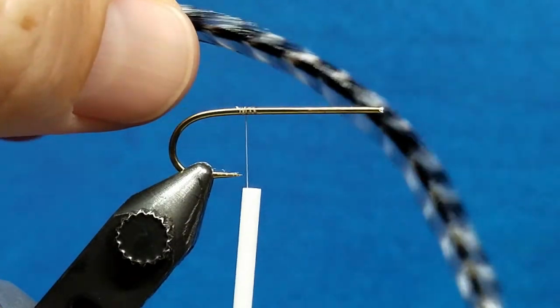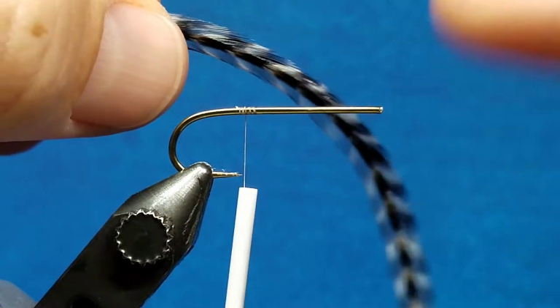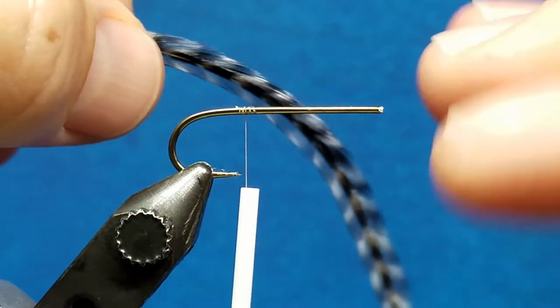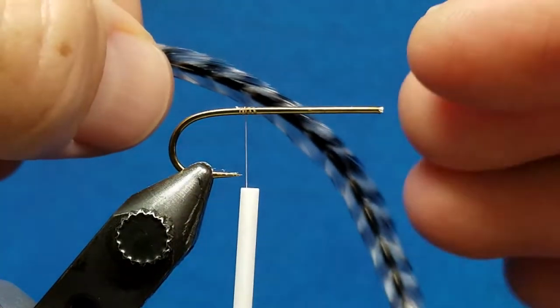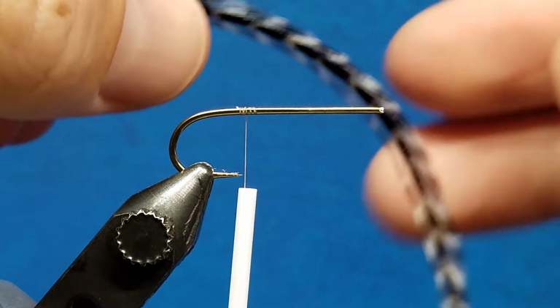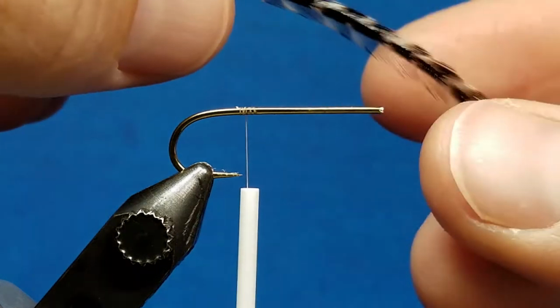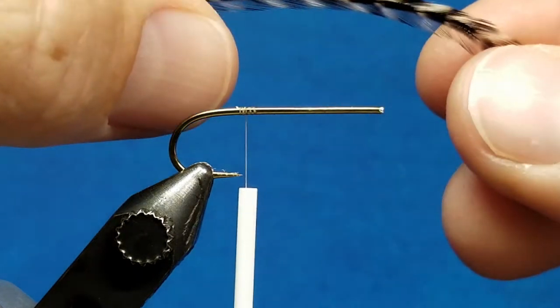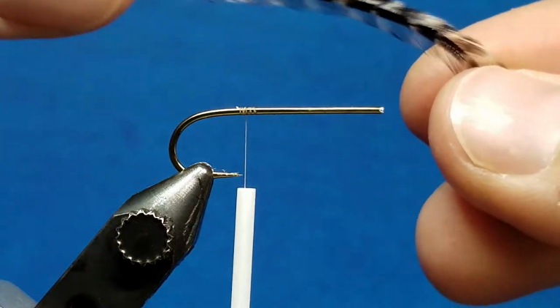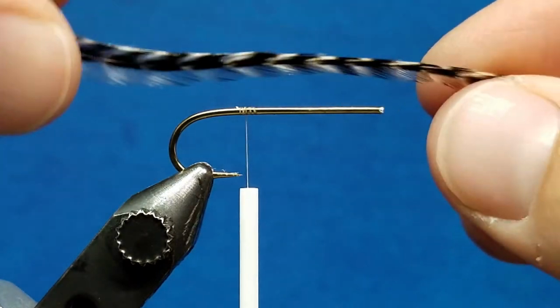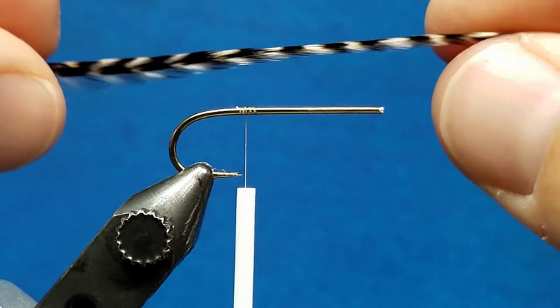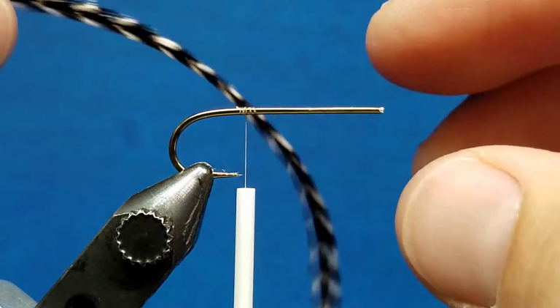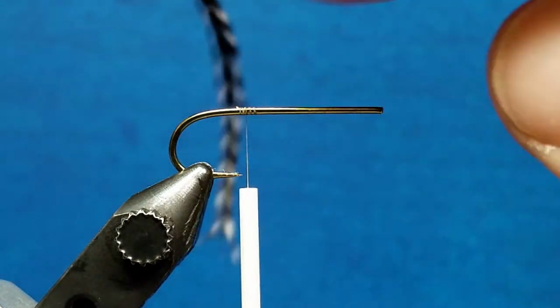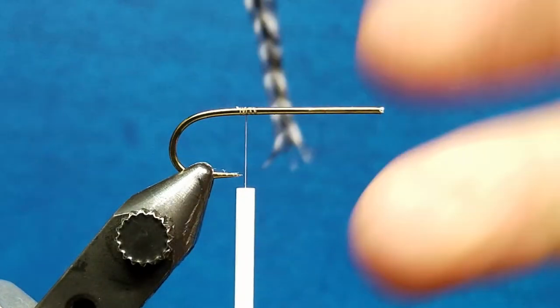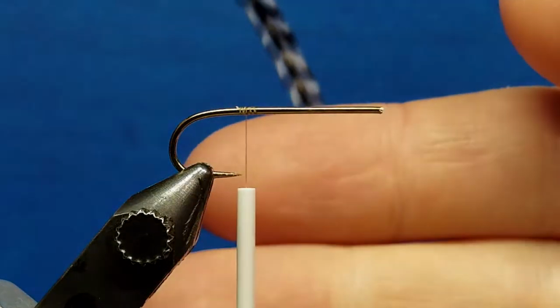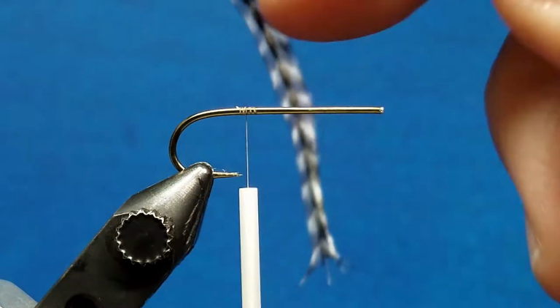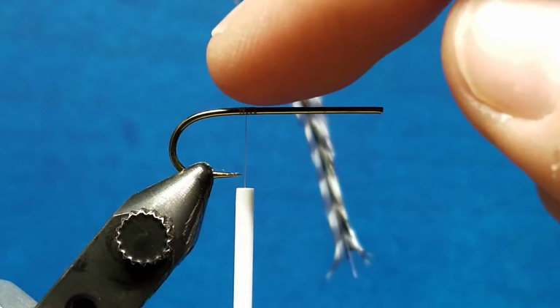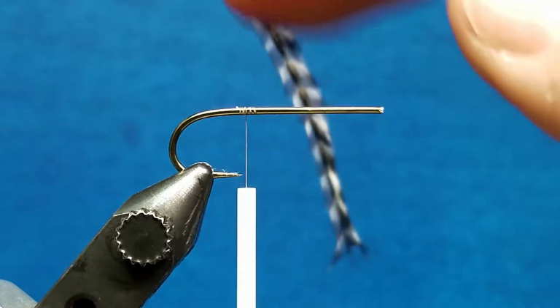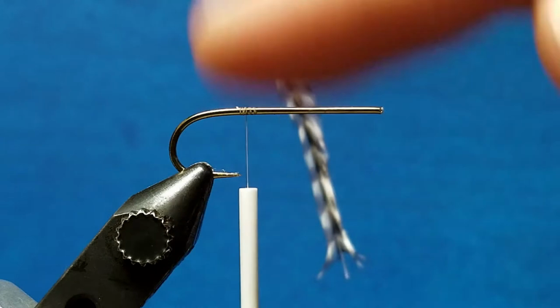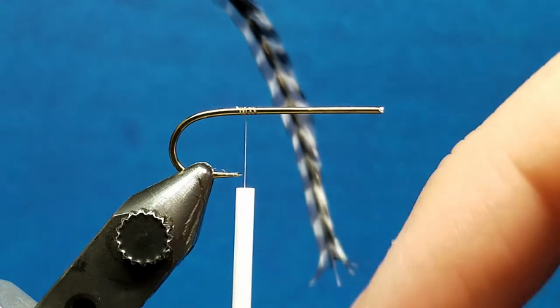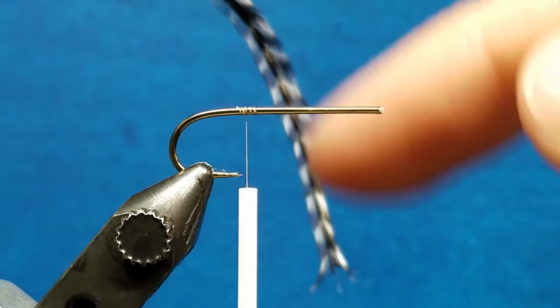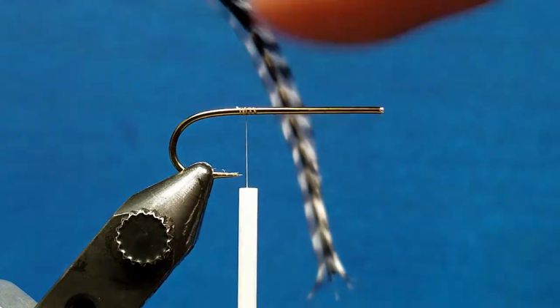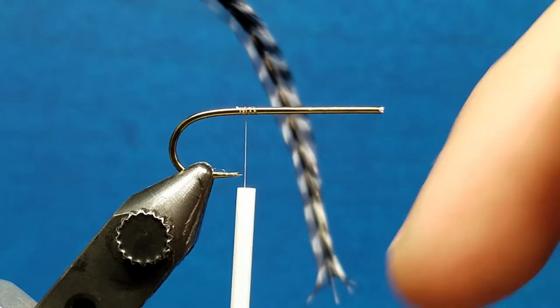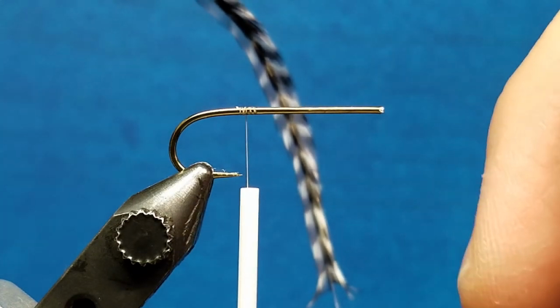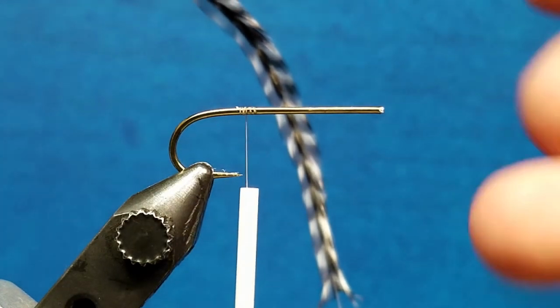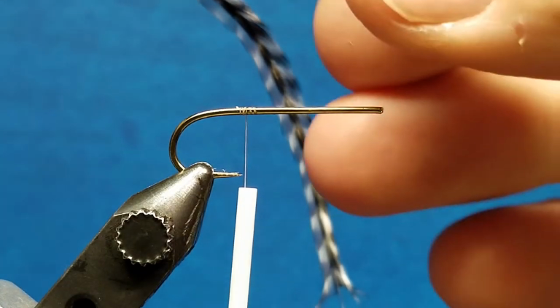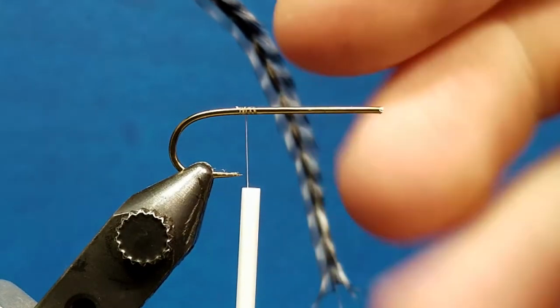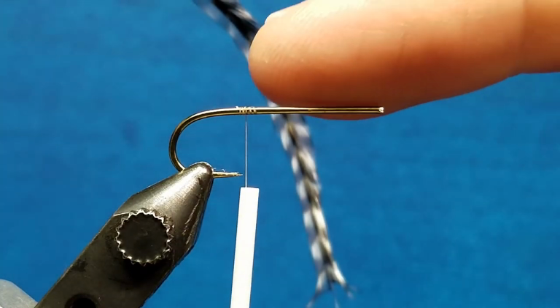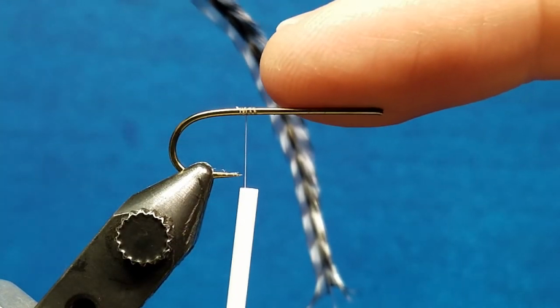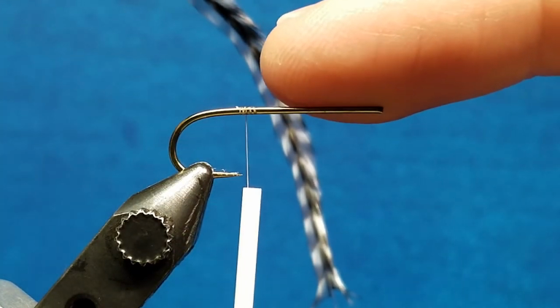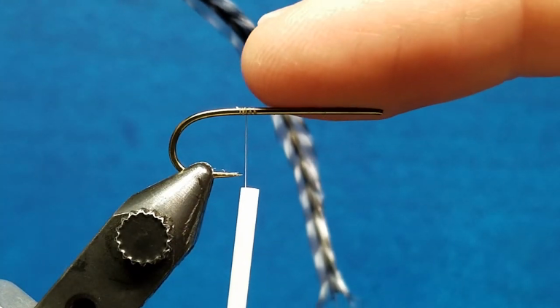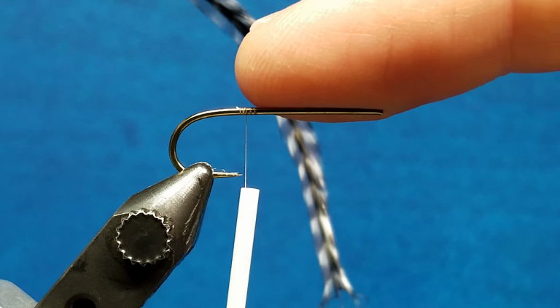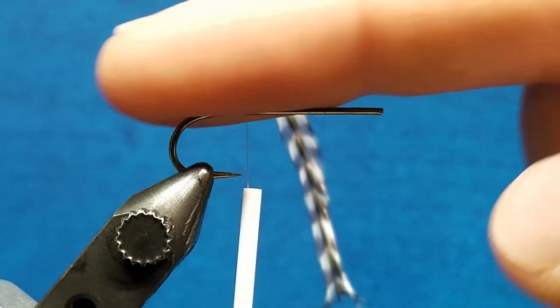The bottom surface is cupped. So when we tie in a hackle to palmer — for example, with a woolly bugger where we're just going to be wrapping a hackle around the hook shank — we want that cupped bottom side to be facing toward the rear.